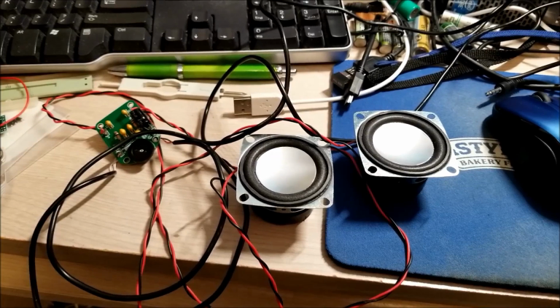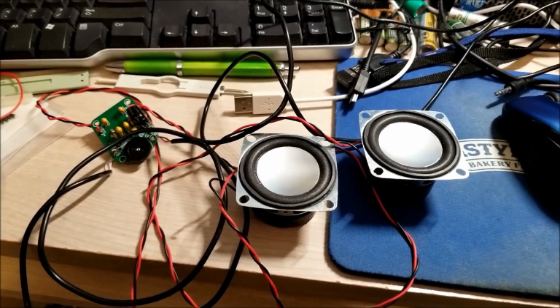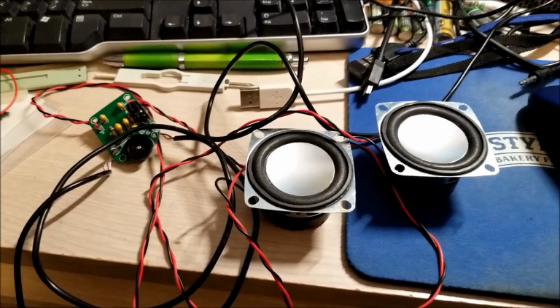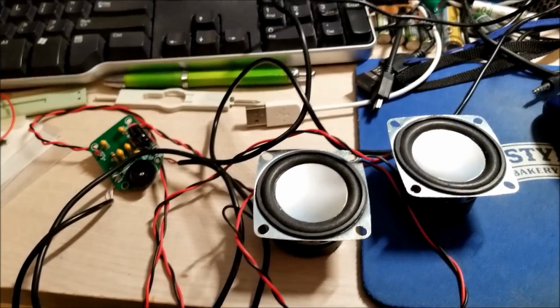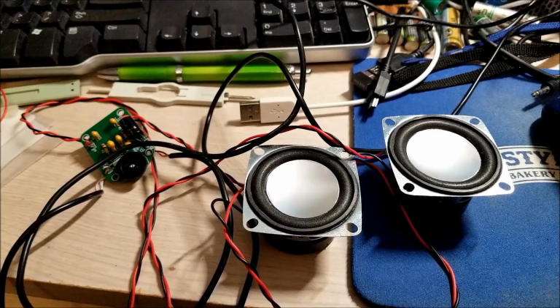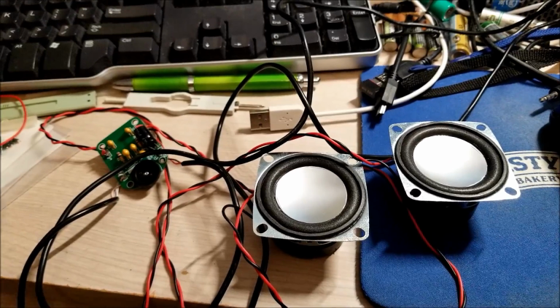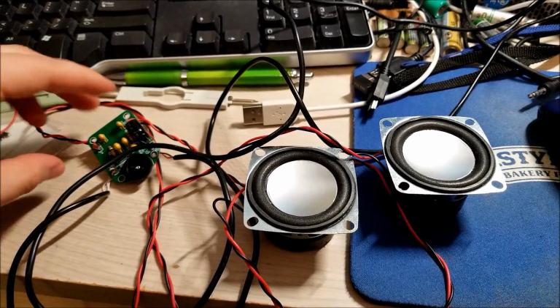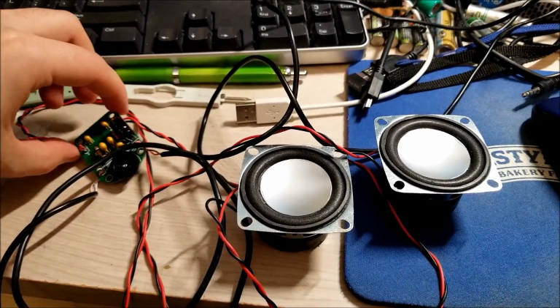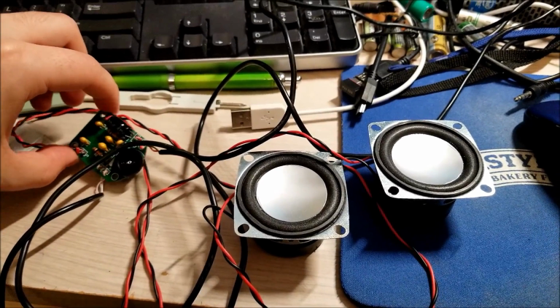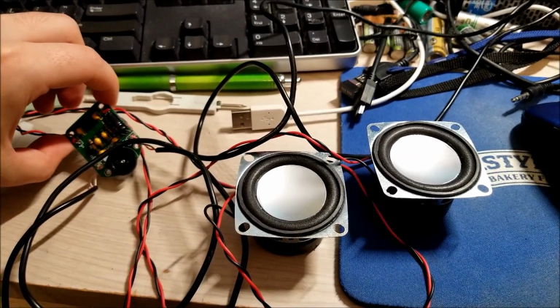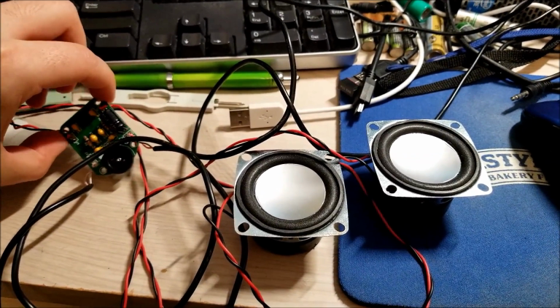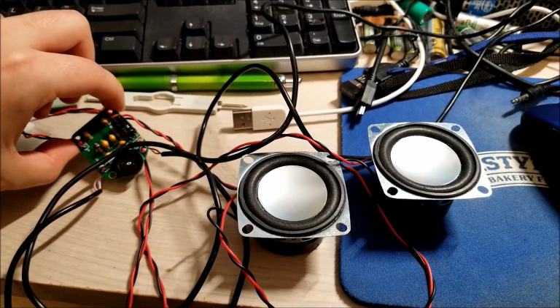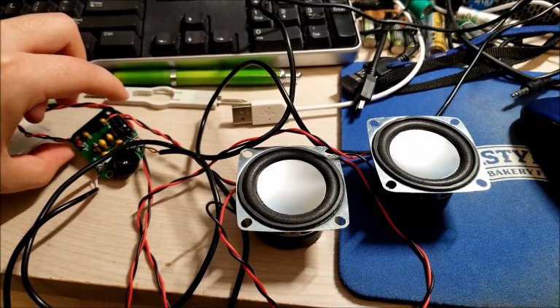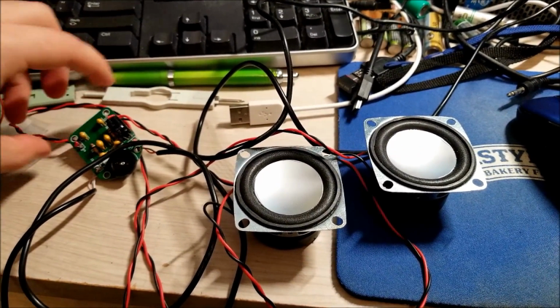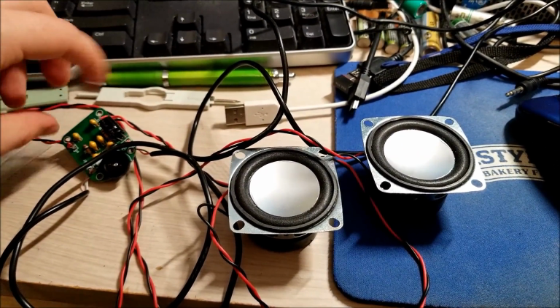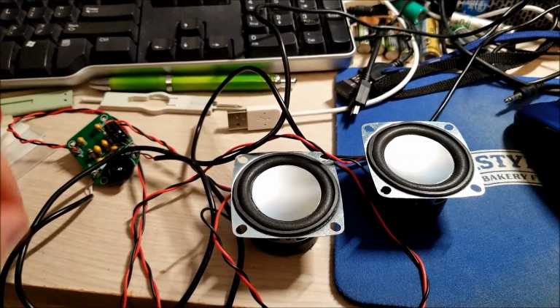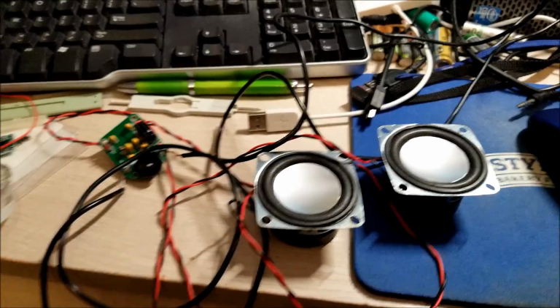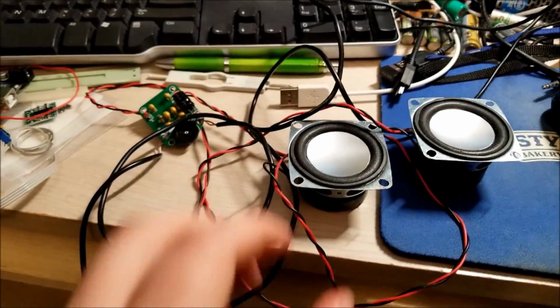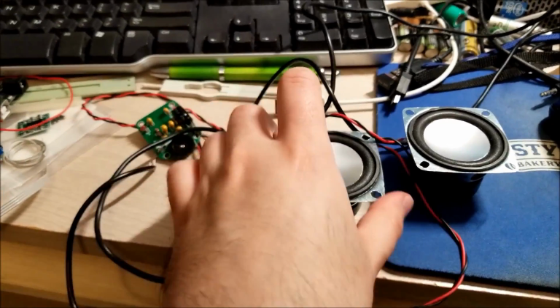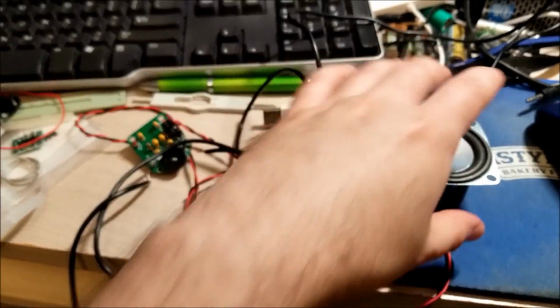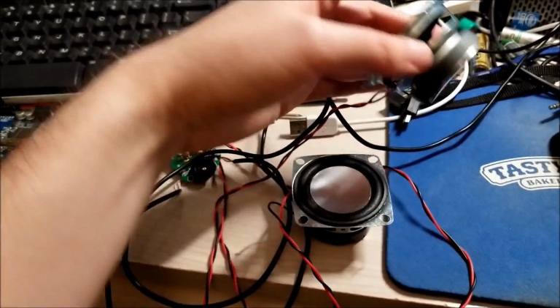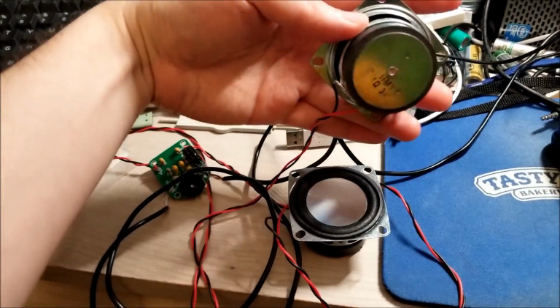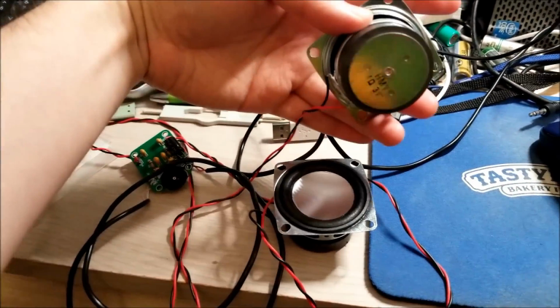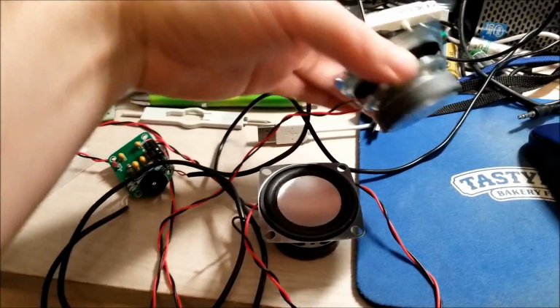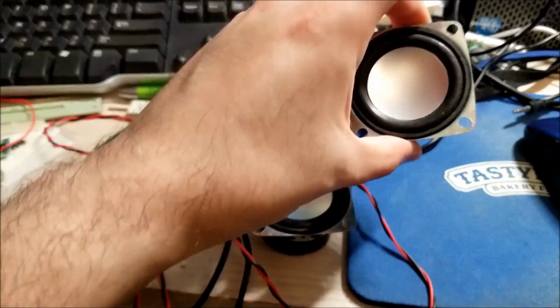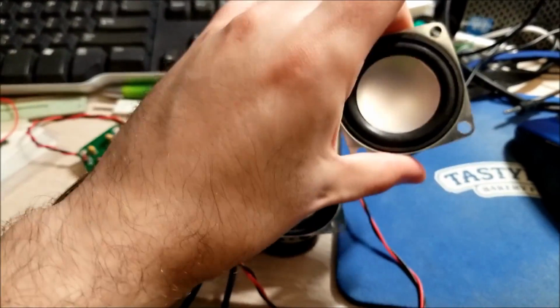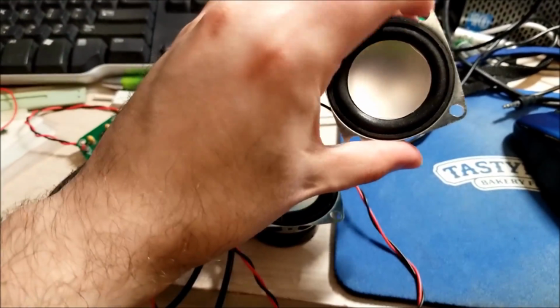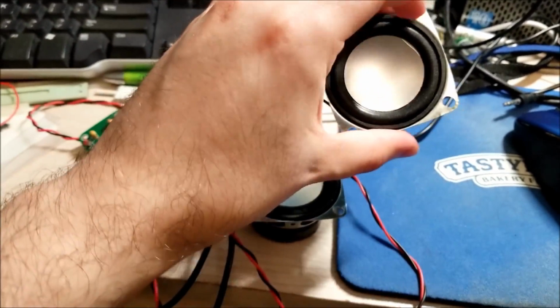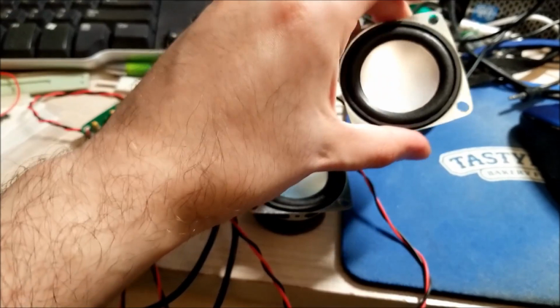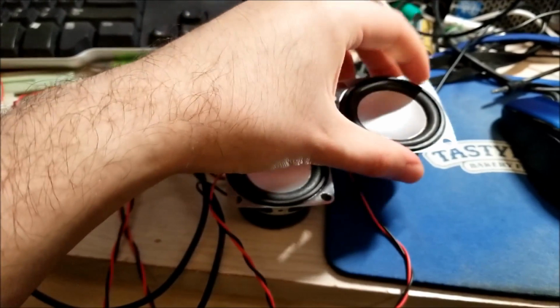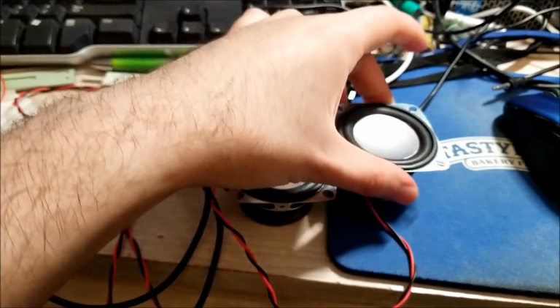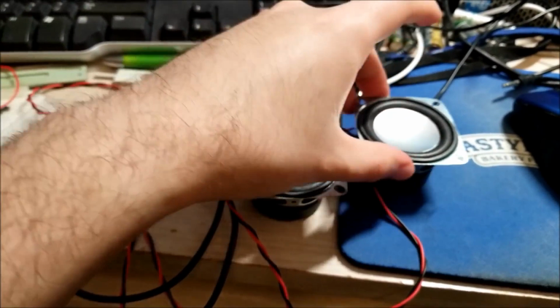So all in all, that was pretty painless and quick. It makes a tiny little board that you can easily integrate into a project, with nice beefy speakers — even though they're physically tiny — and they sound great.